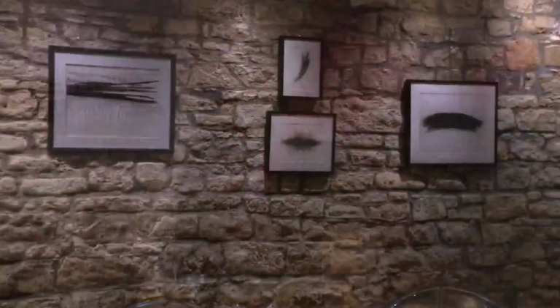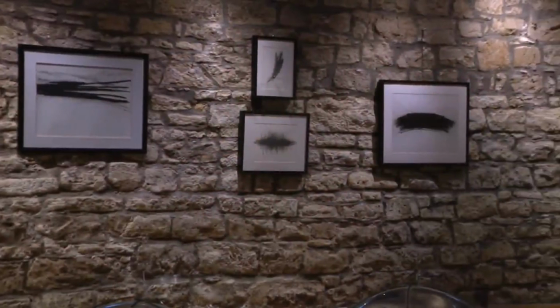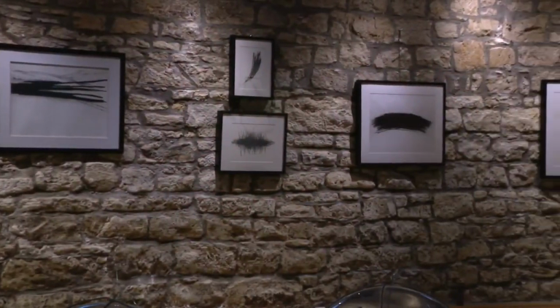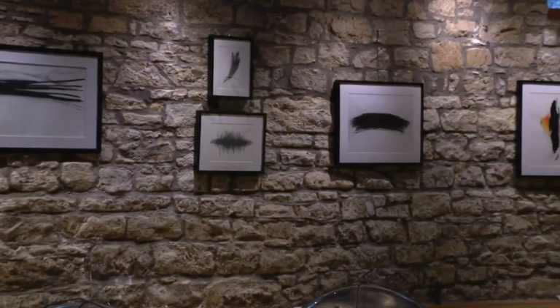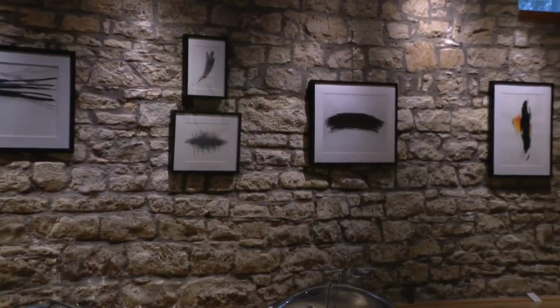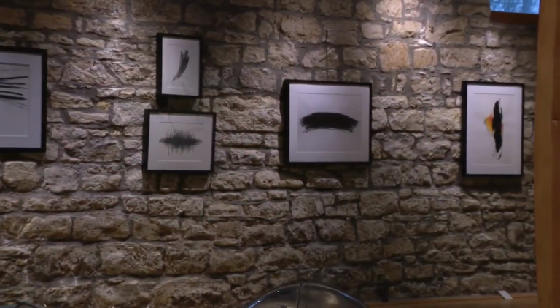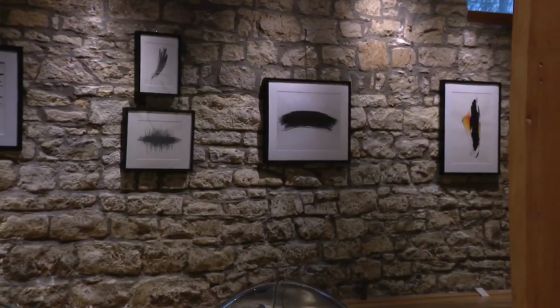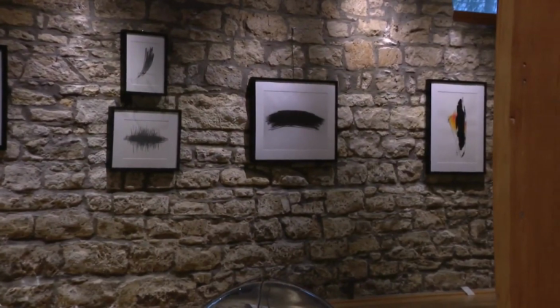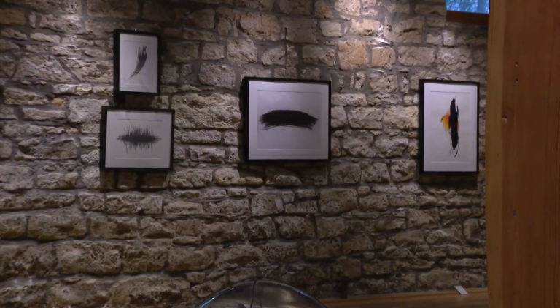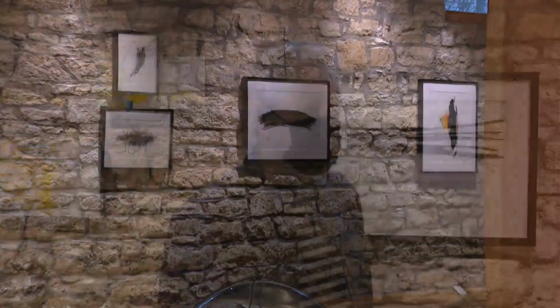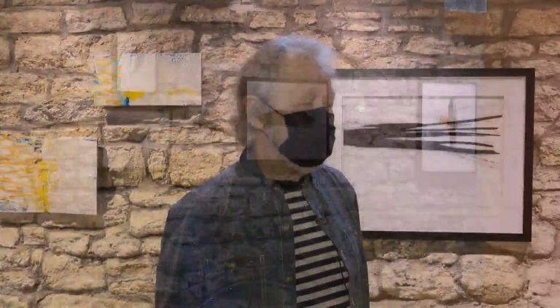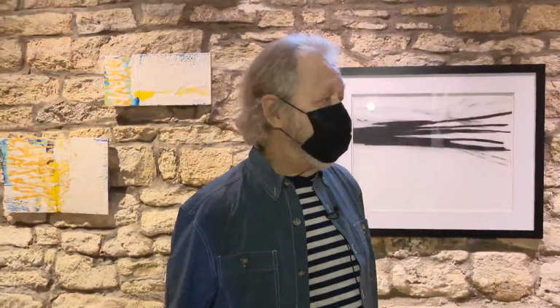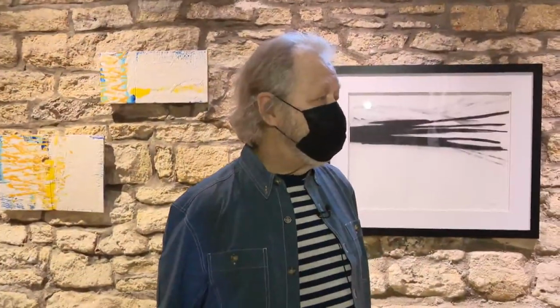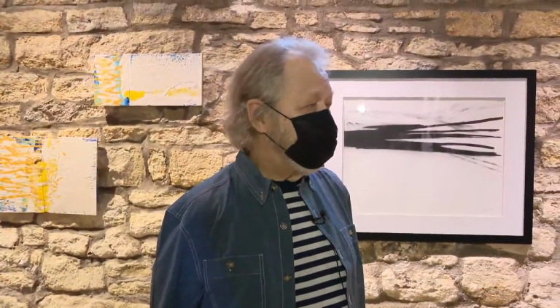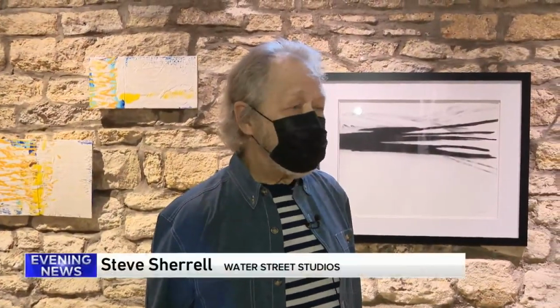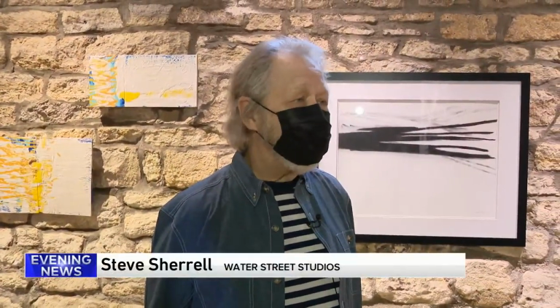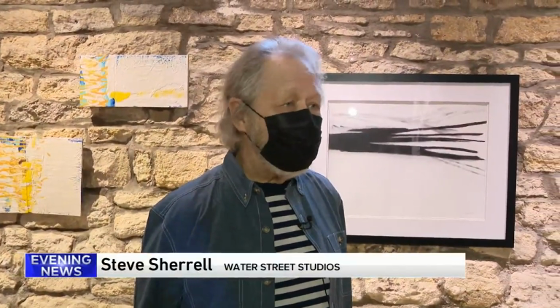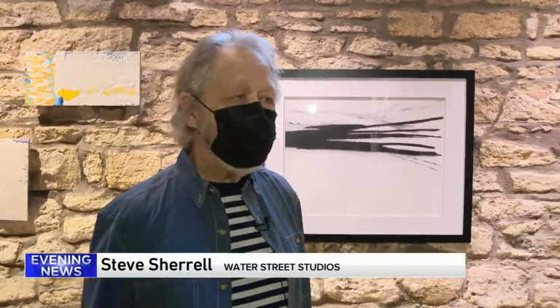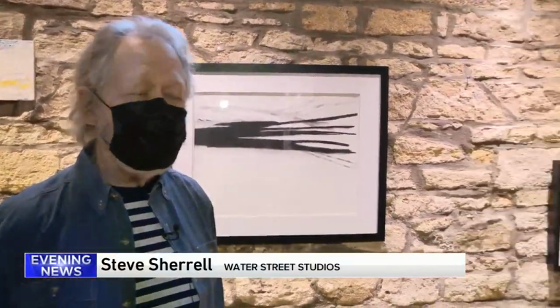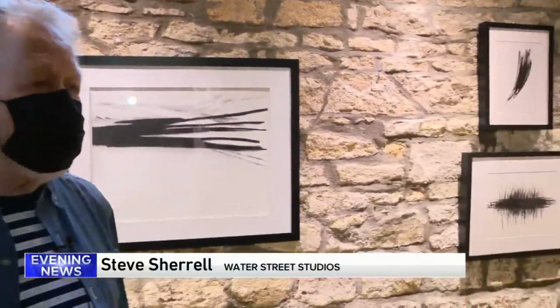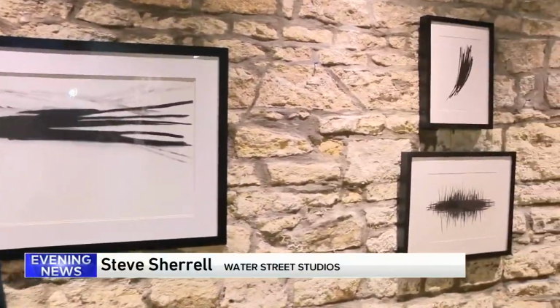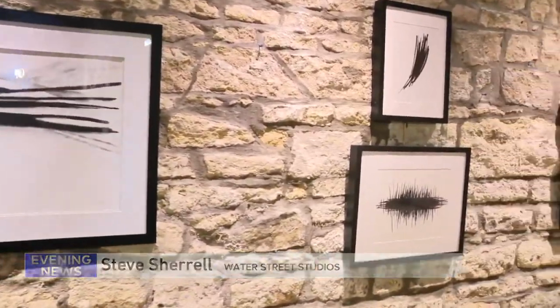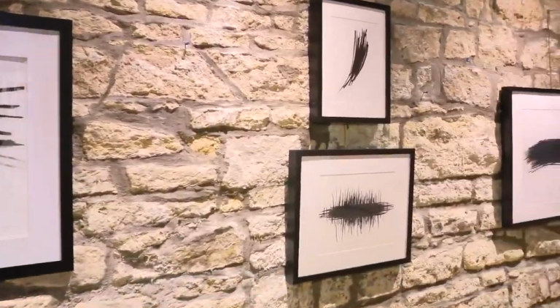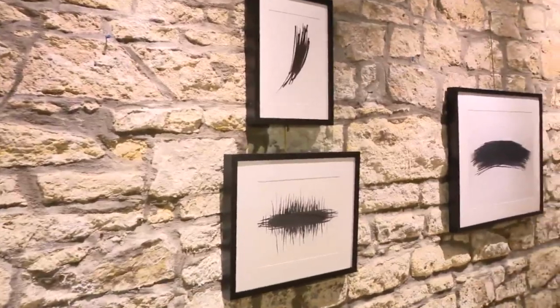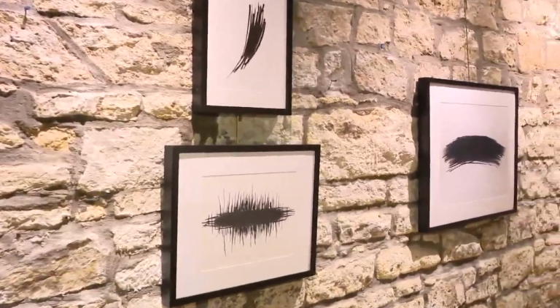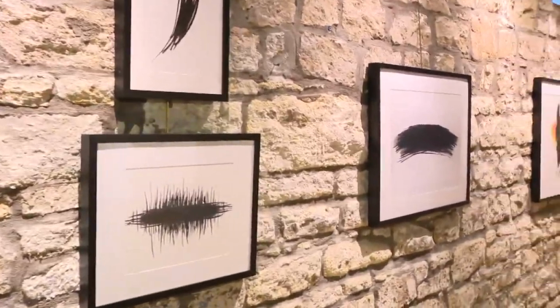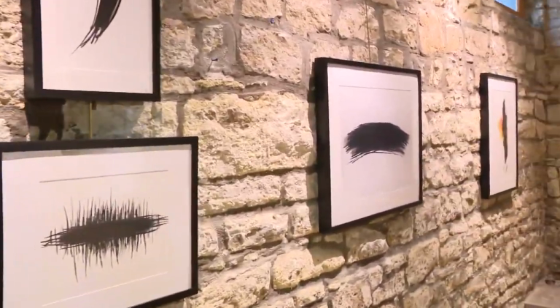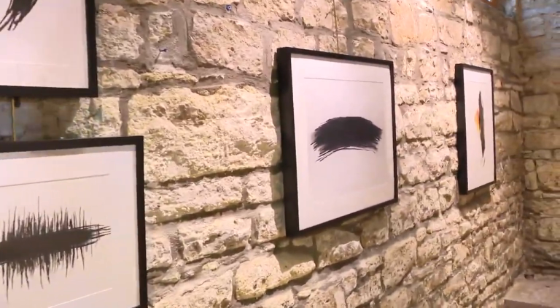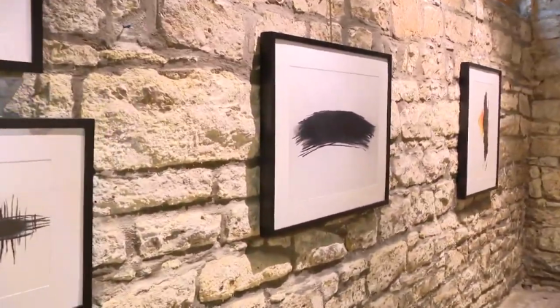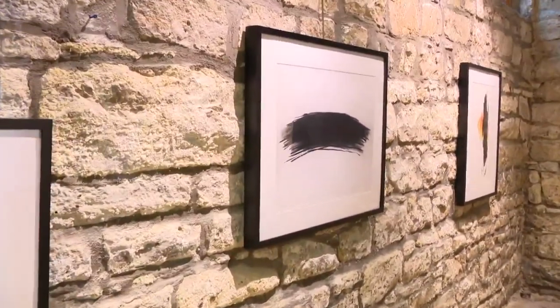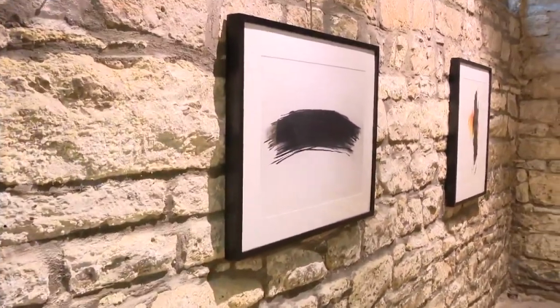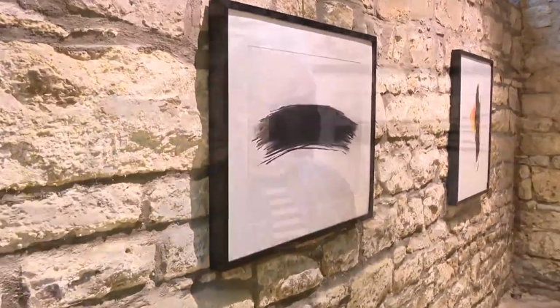Doug DeWitt also has space this month in the gallery. He's a naturalist who works with found objects, but he also draws and paints. His work is considered non-objective or abstract art.